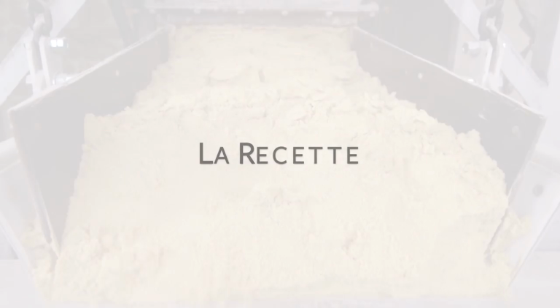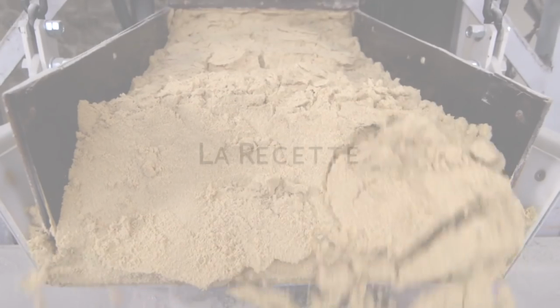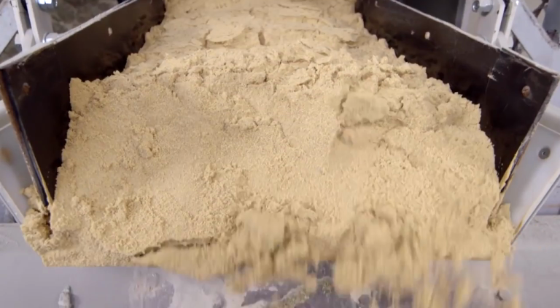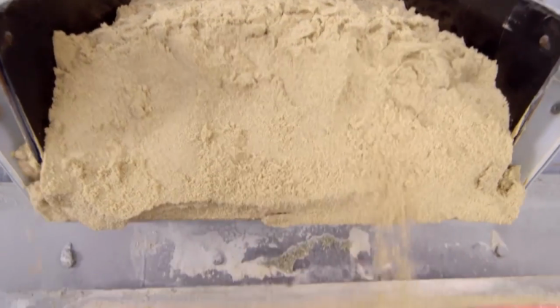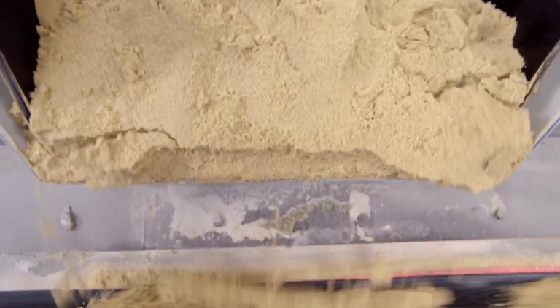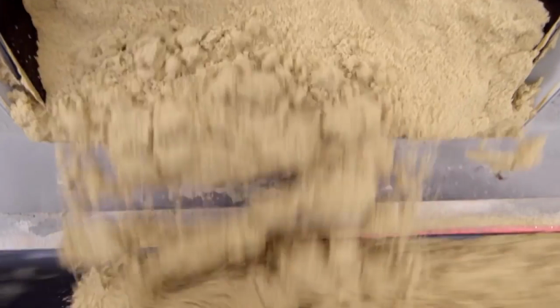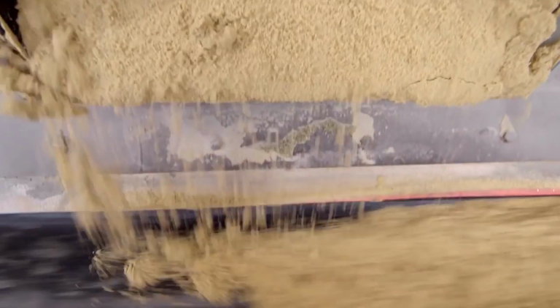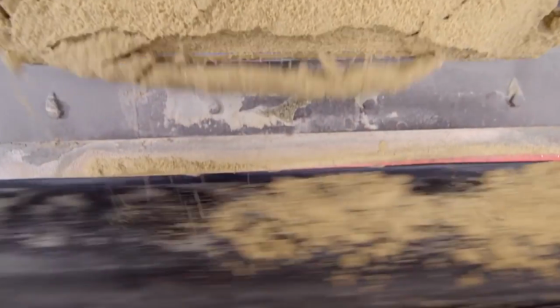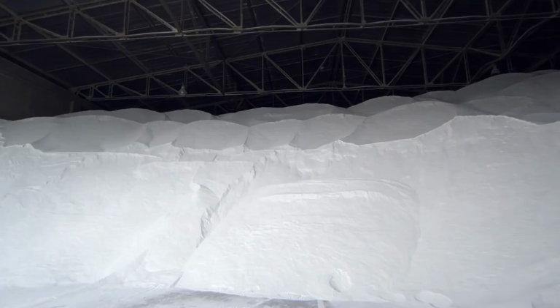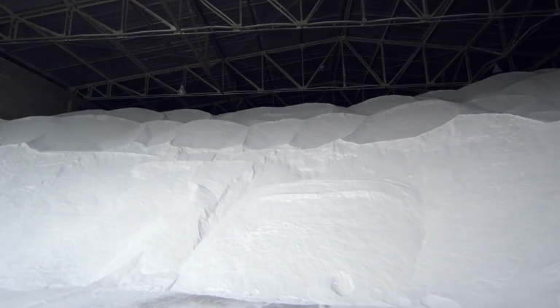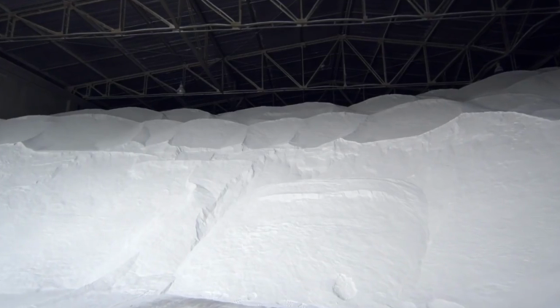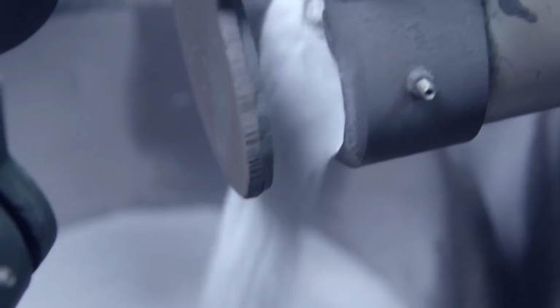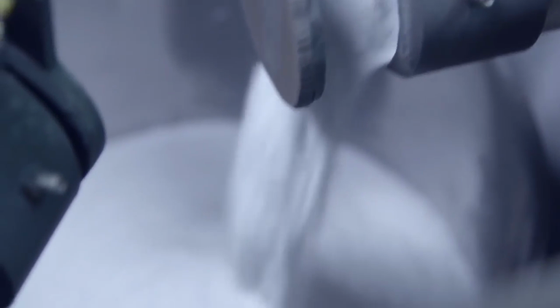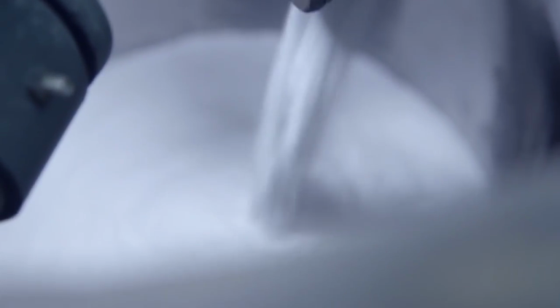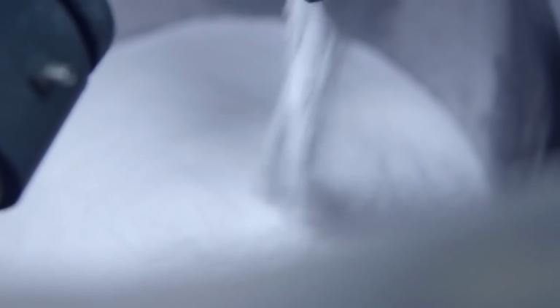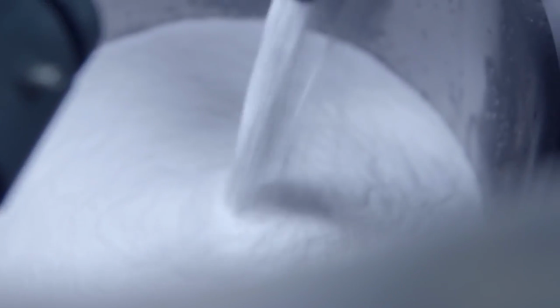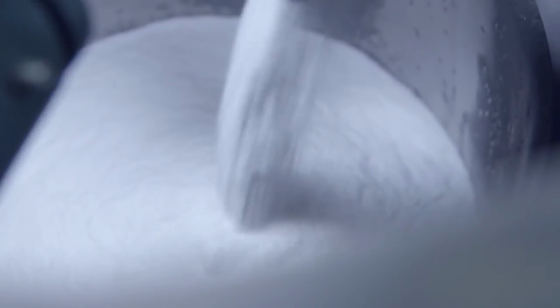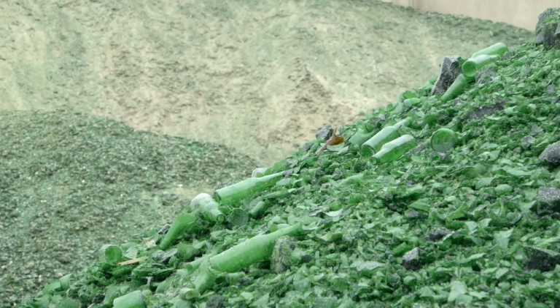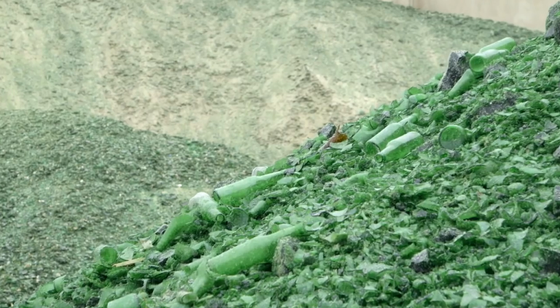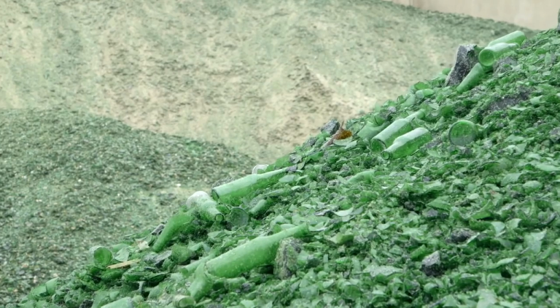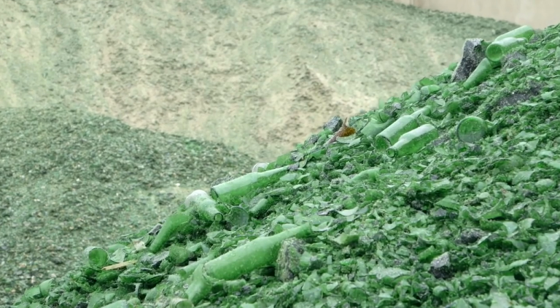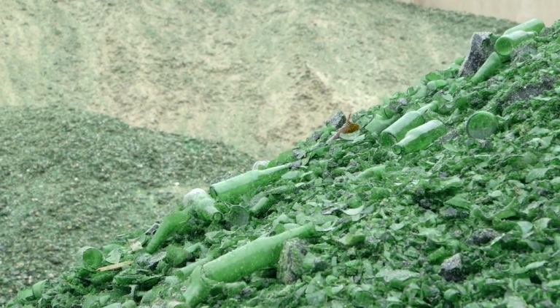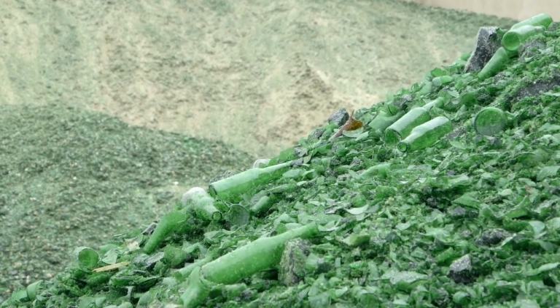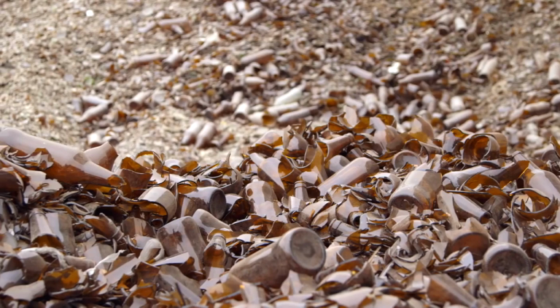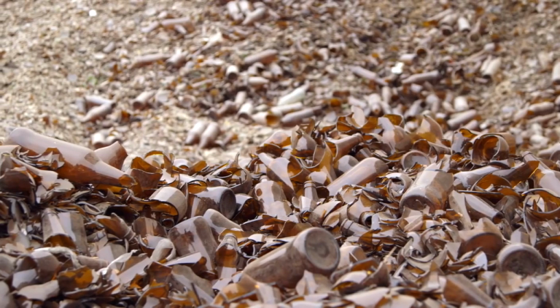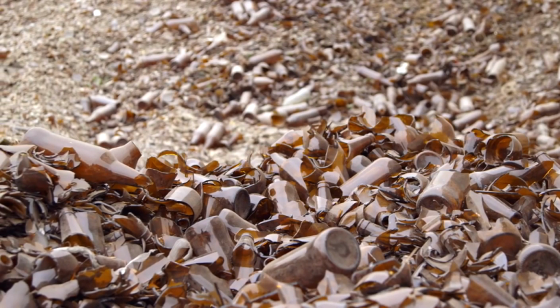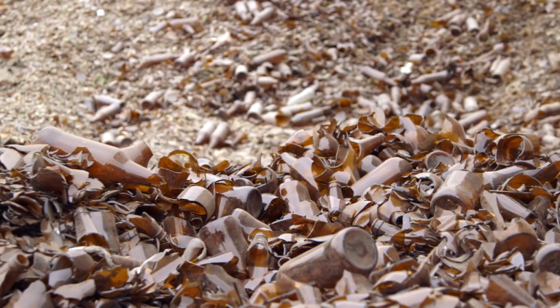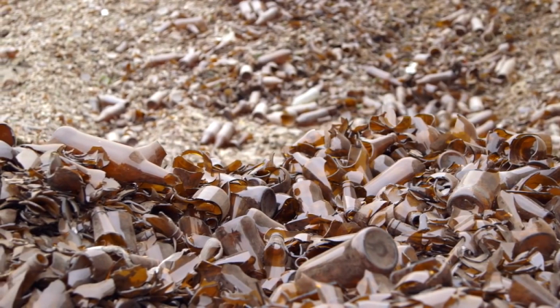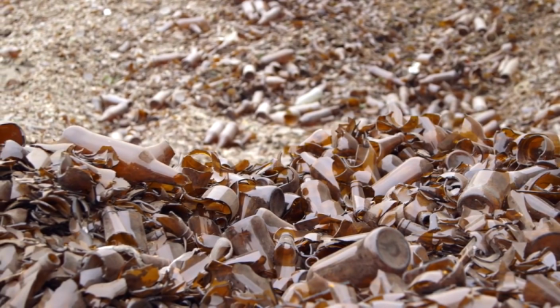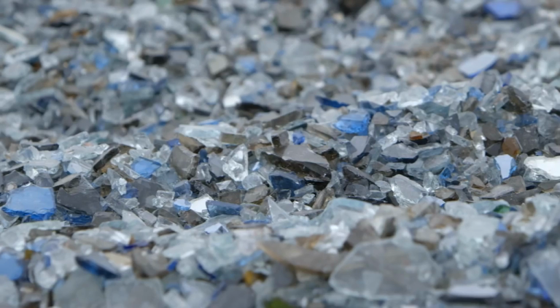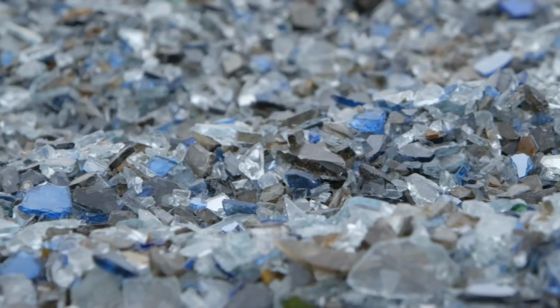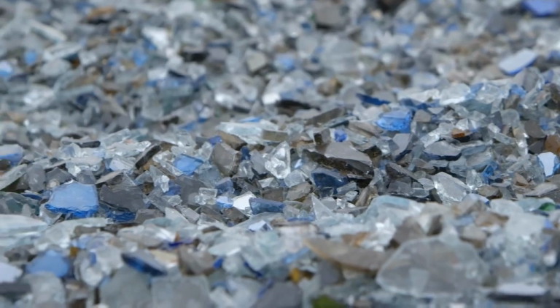We begin here: silica sand, soda ash, and limestone. Recycled glass from consumers, or cullet, is added, on average making up nearly 40% of the mix.